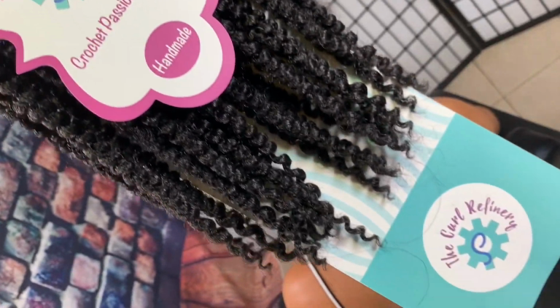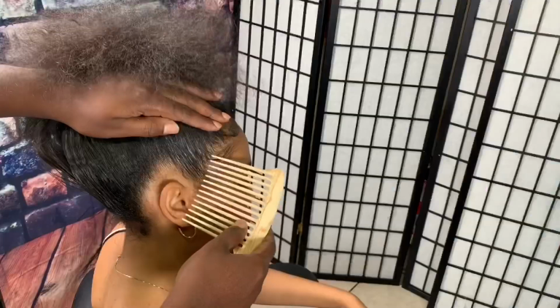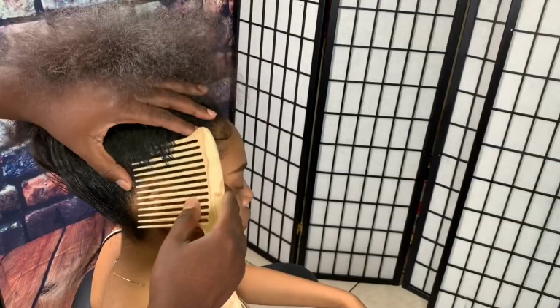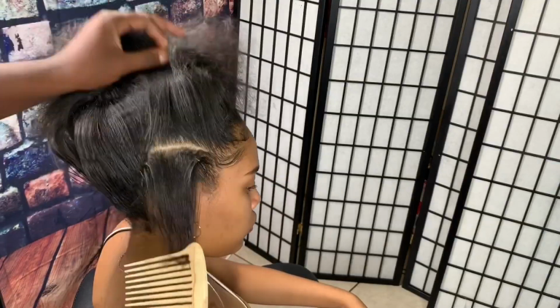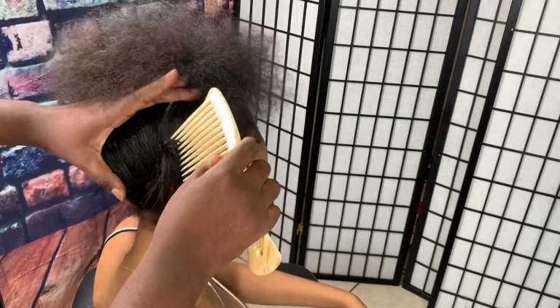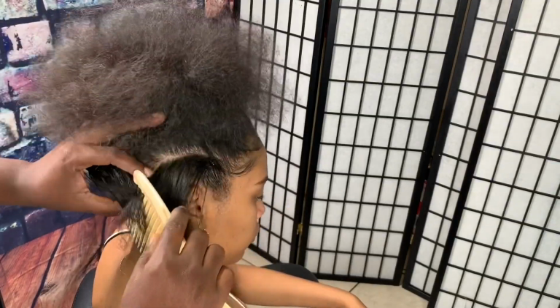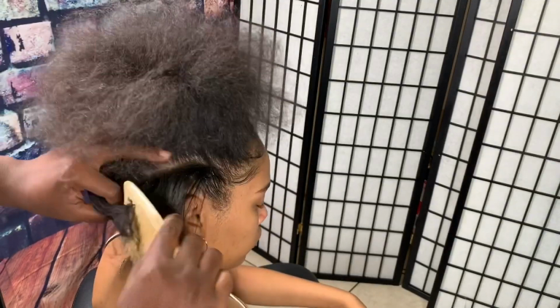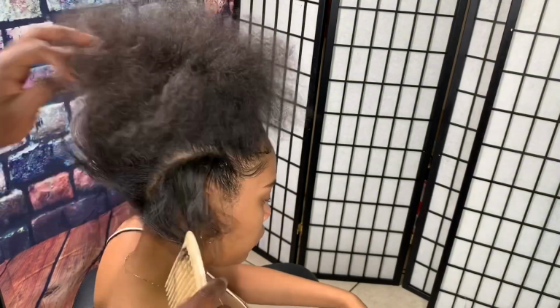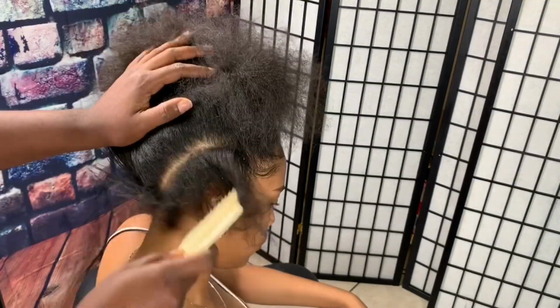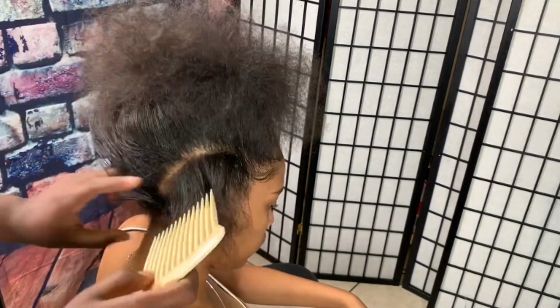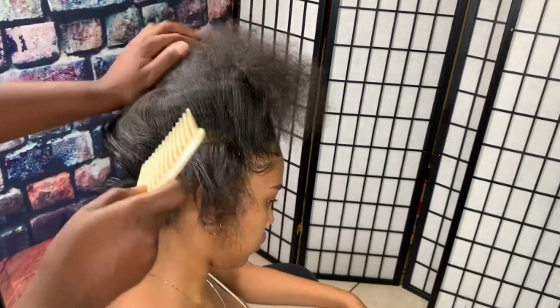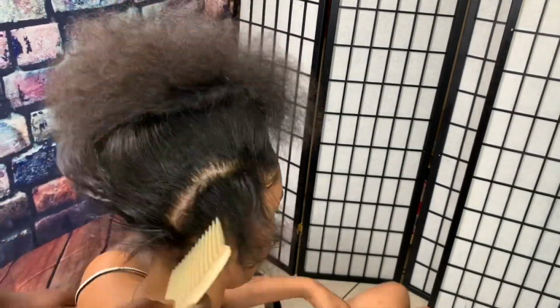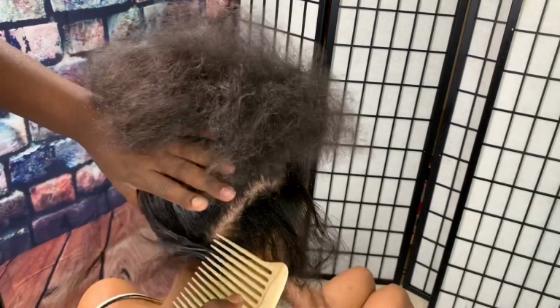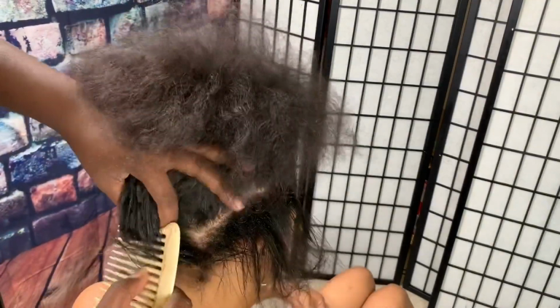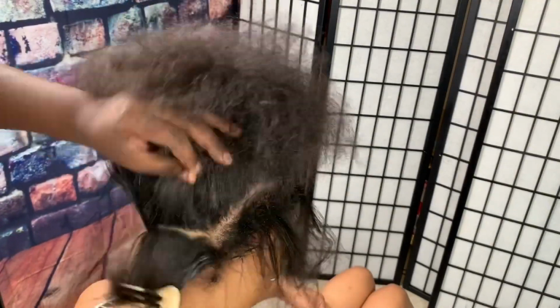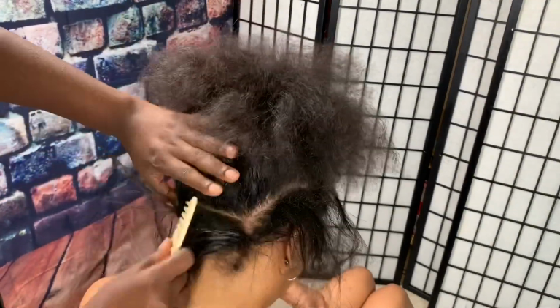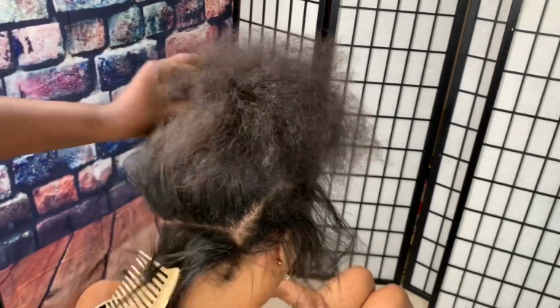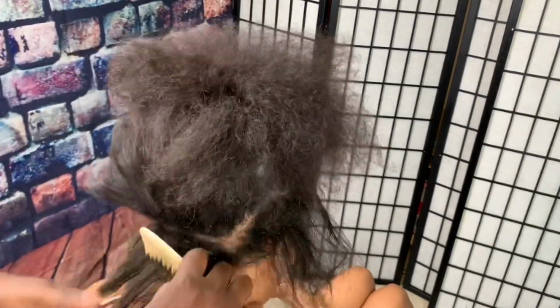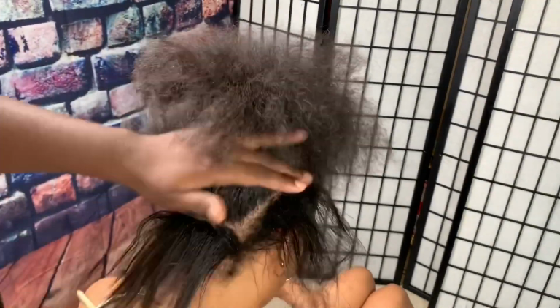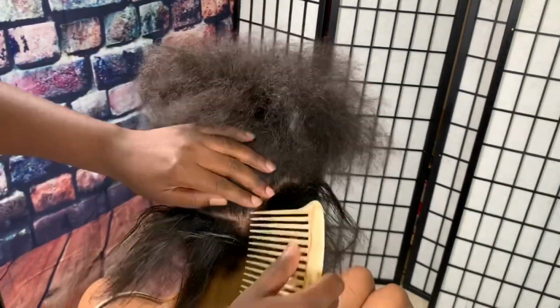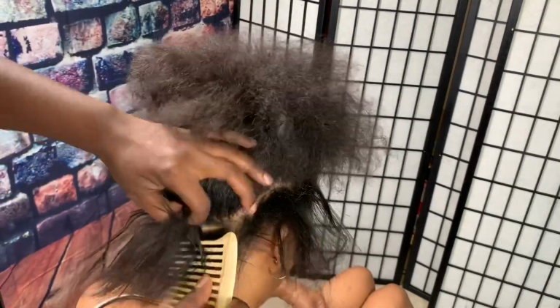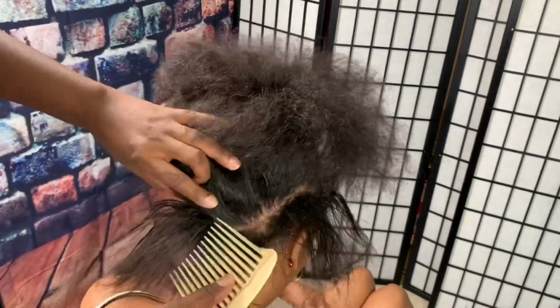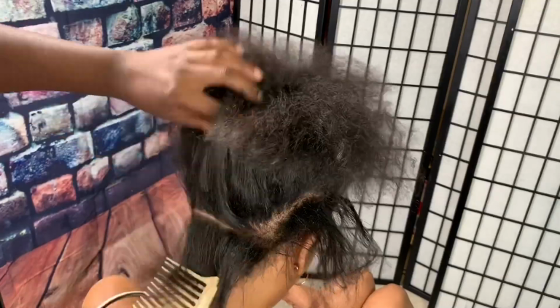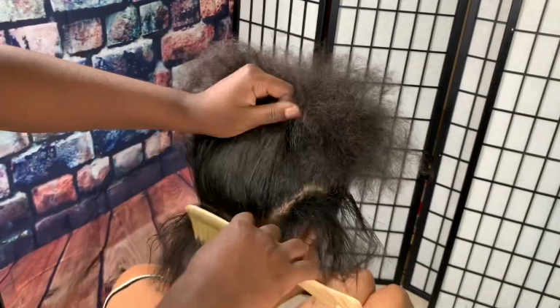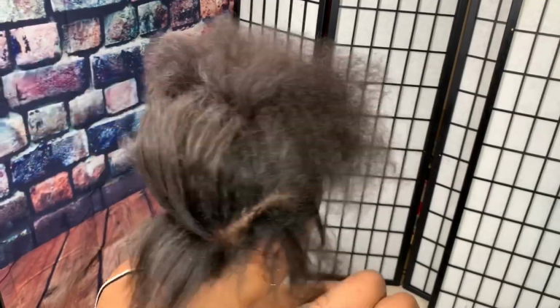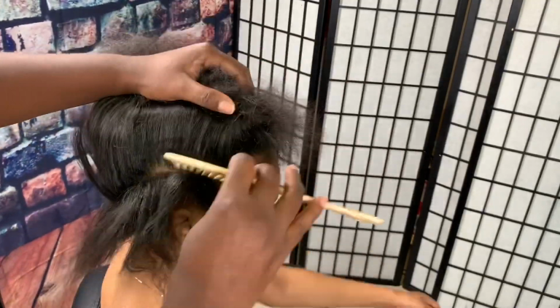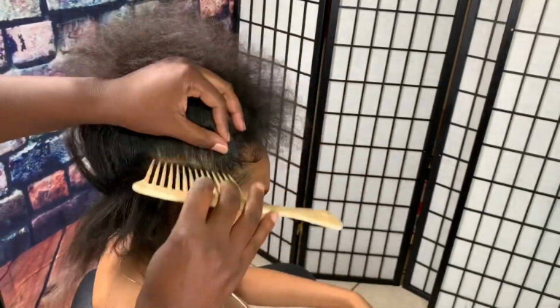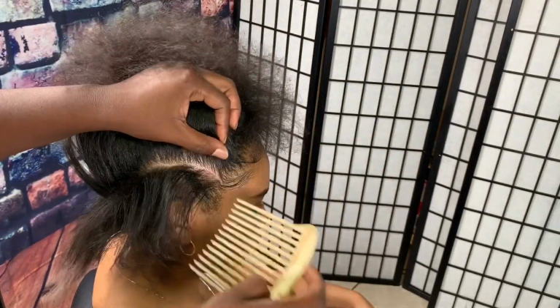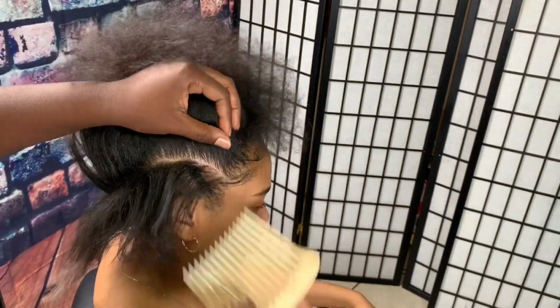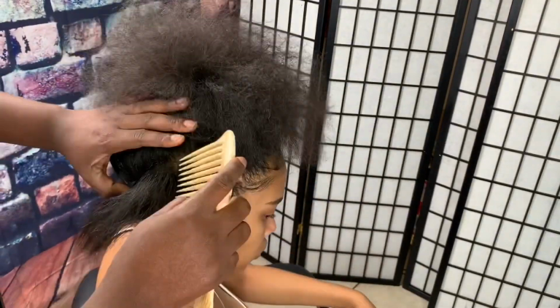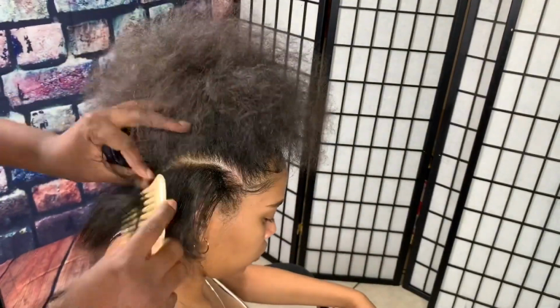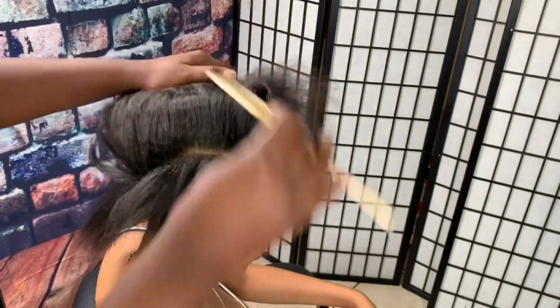We are using some handmade passion twist, 18 inch, from thecurlrefinery.com. It's a Black-owned business — I'll make sure I link her website in the description box.